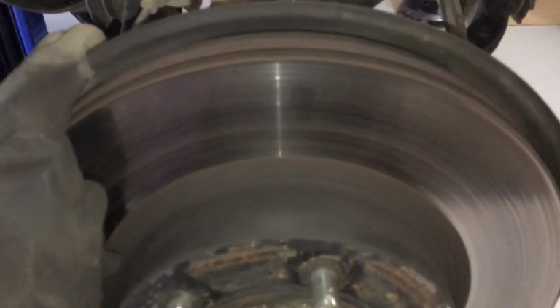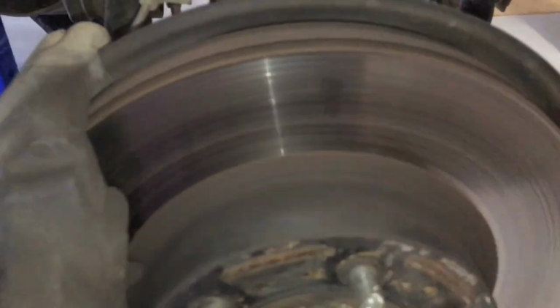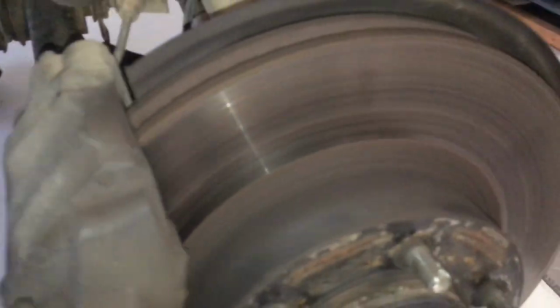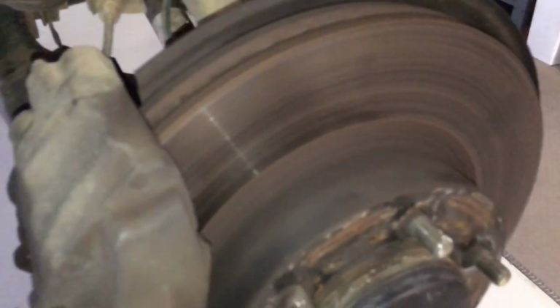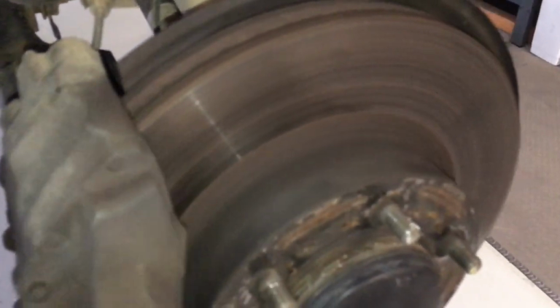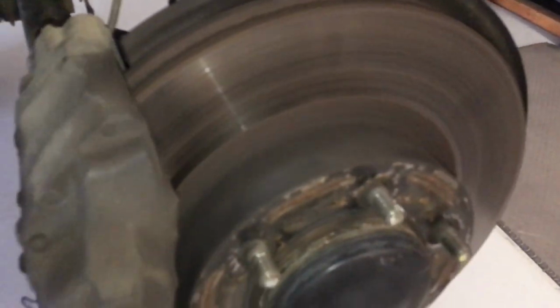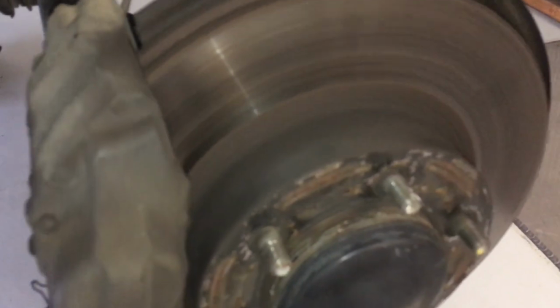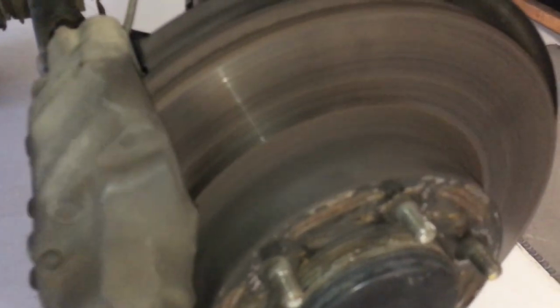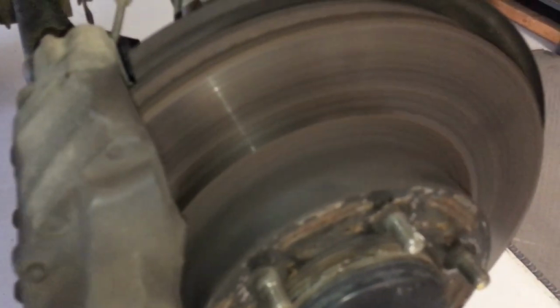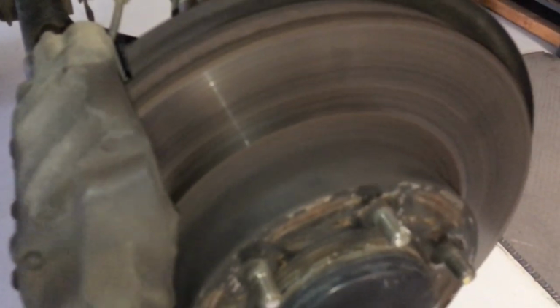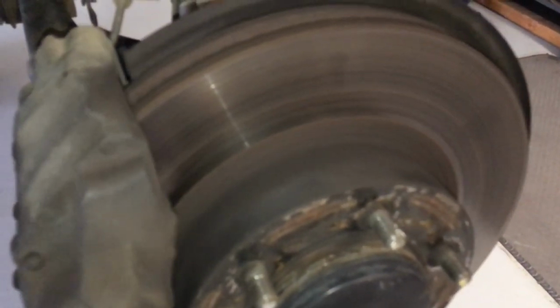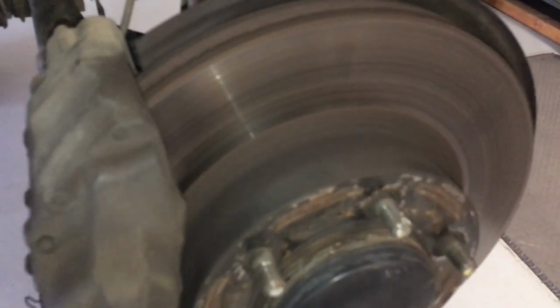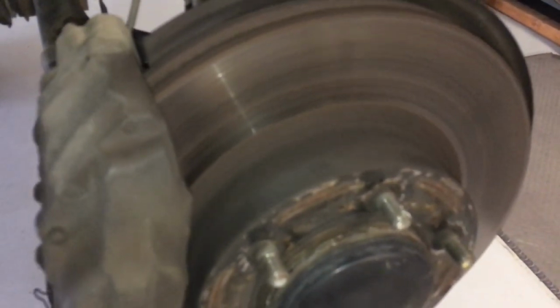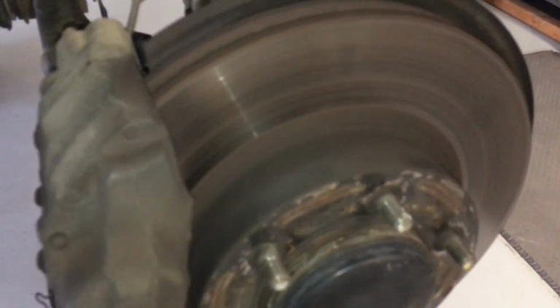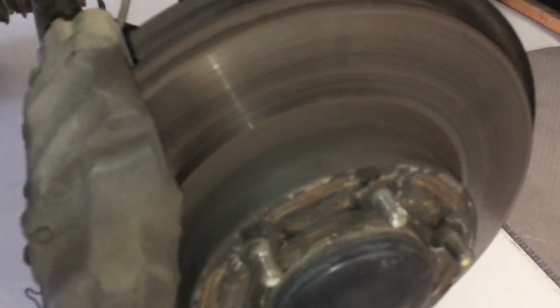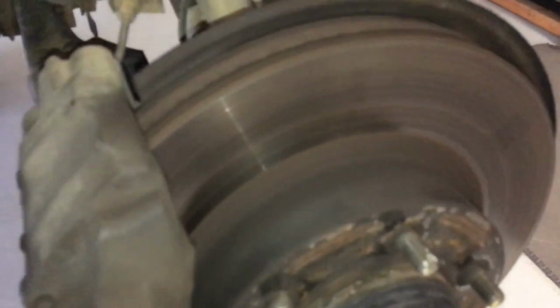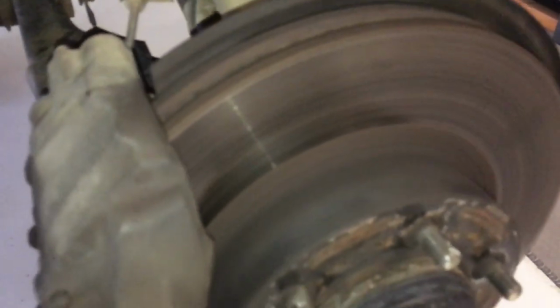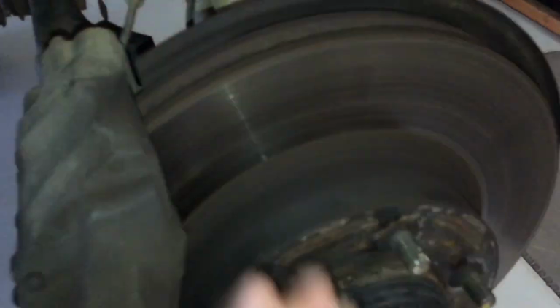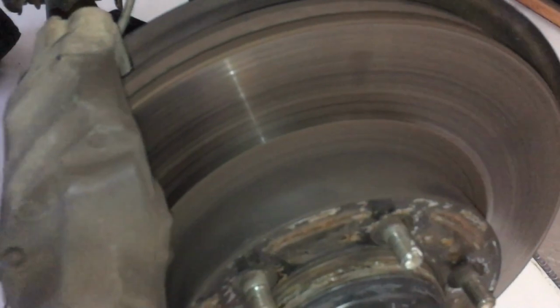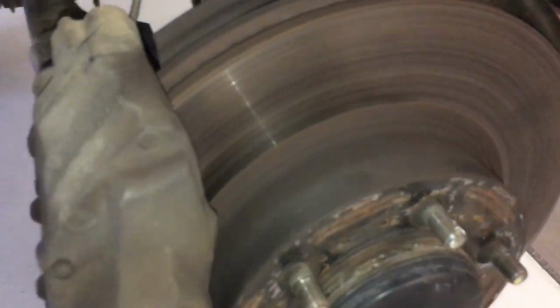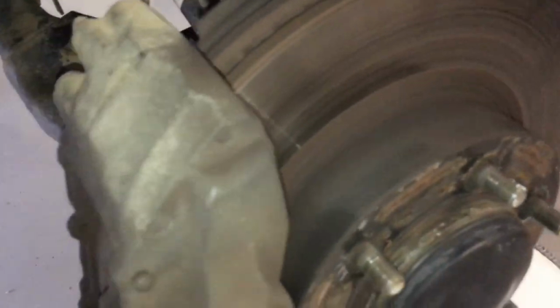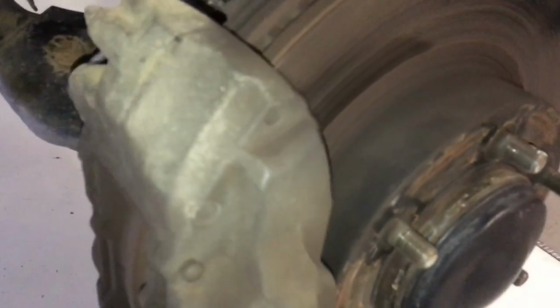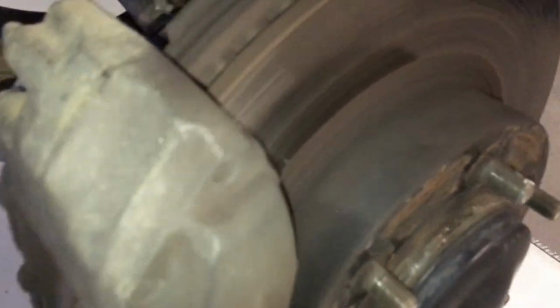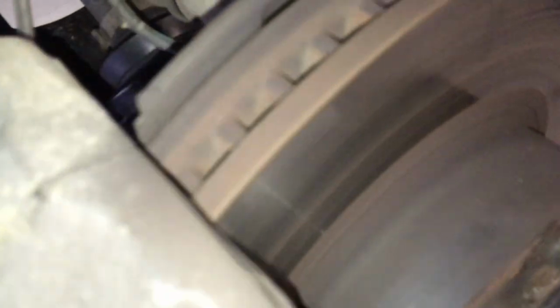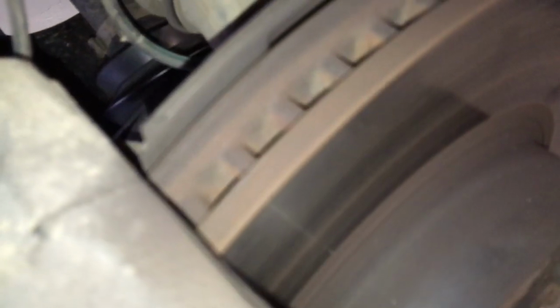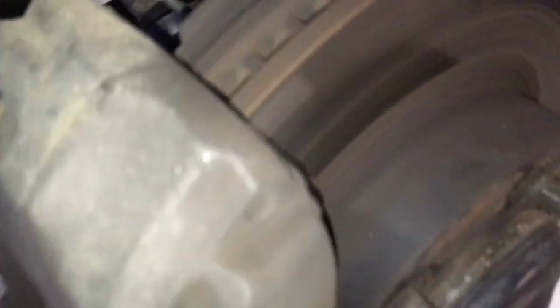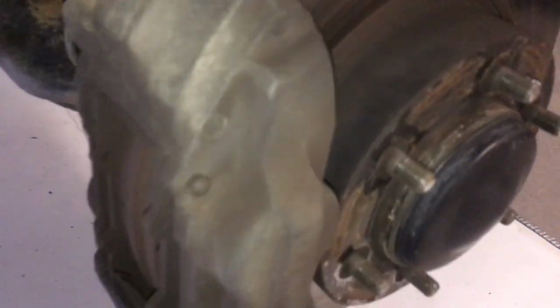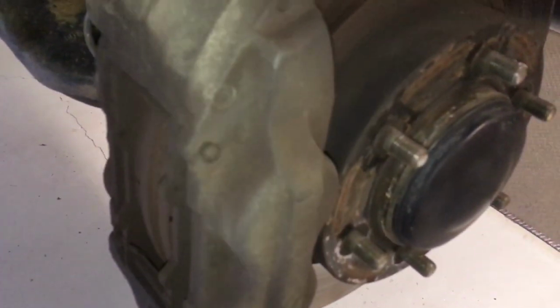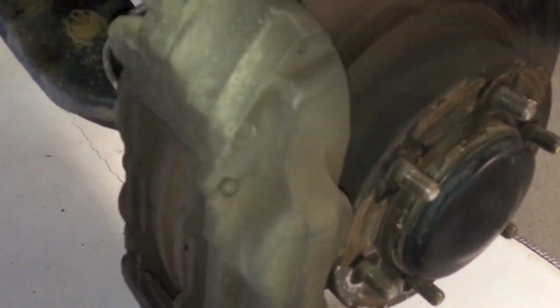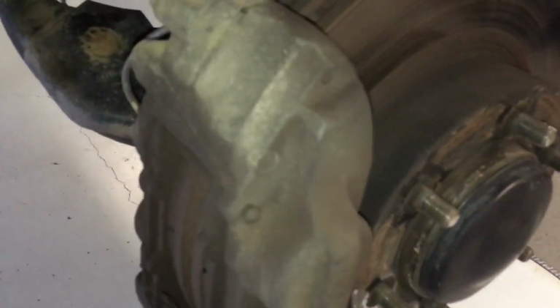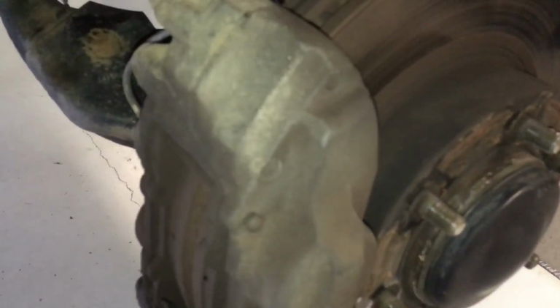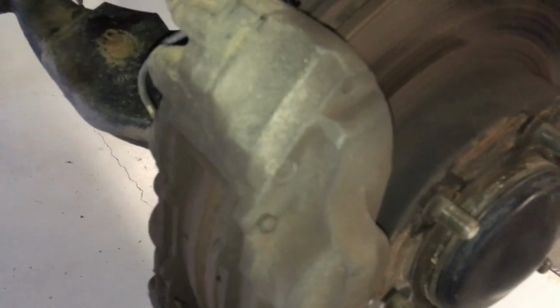This isn't a performance vehicle; it doesn't need drilled or slotted — don't waste your money on it. Don't waste your money replacing rotors if you can machine them. If they're still really good thickness, look — these are still really good to change.